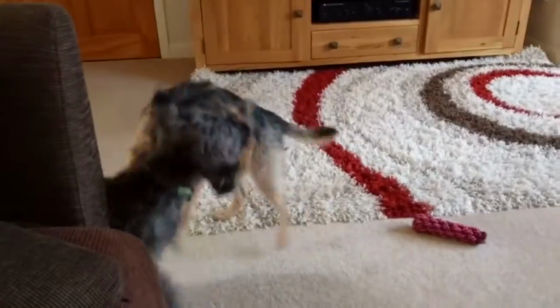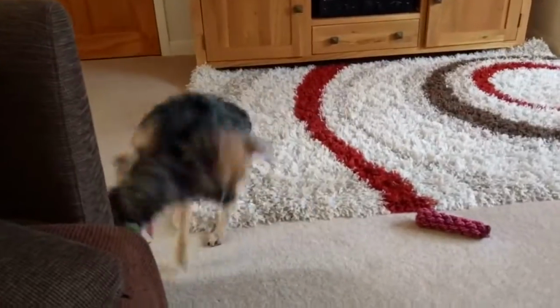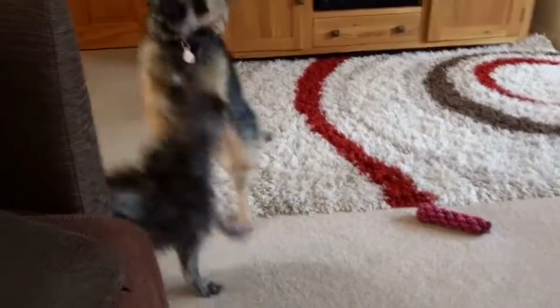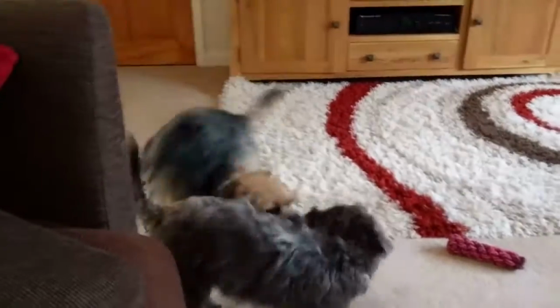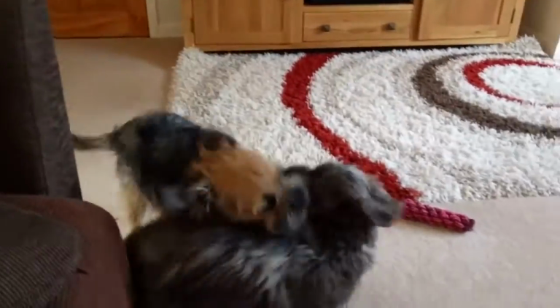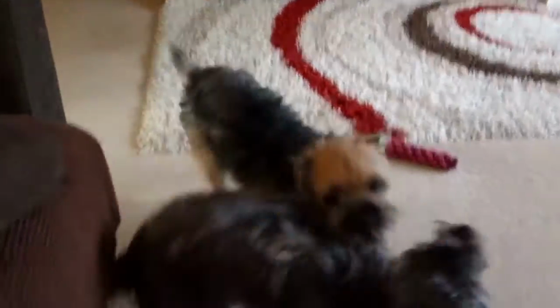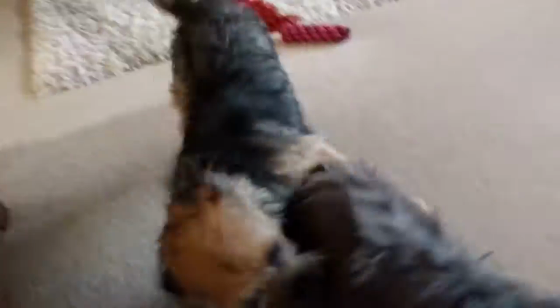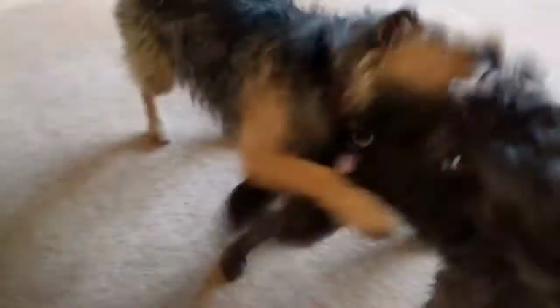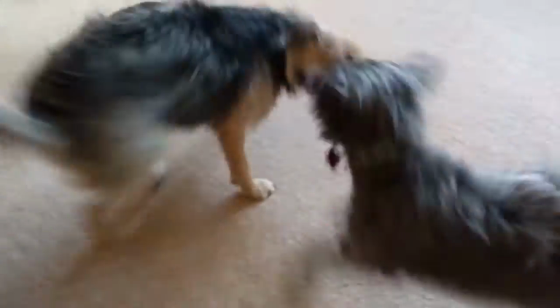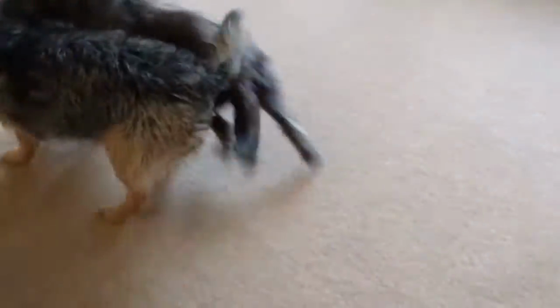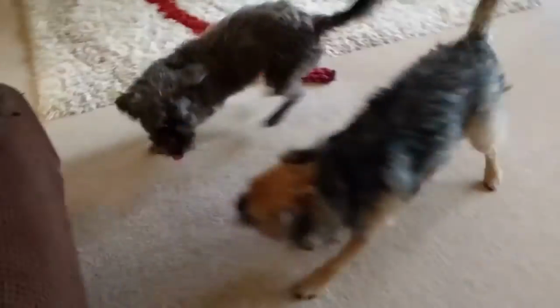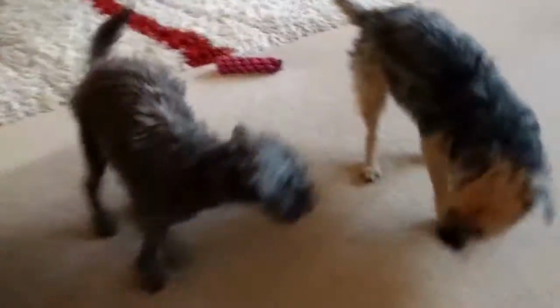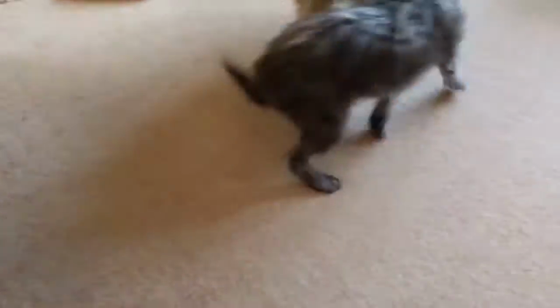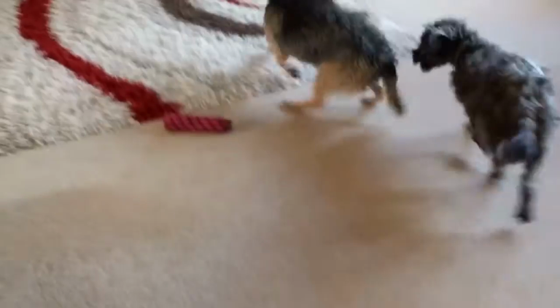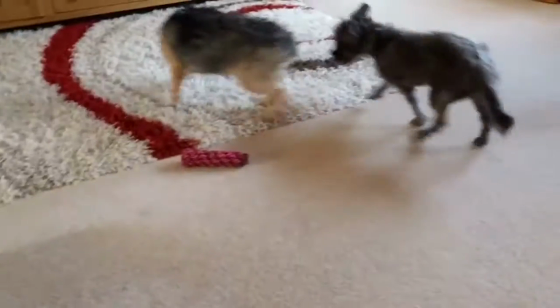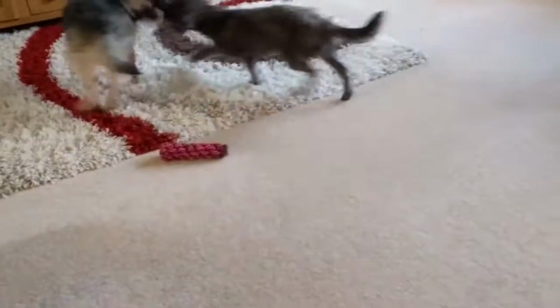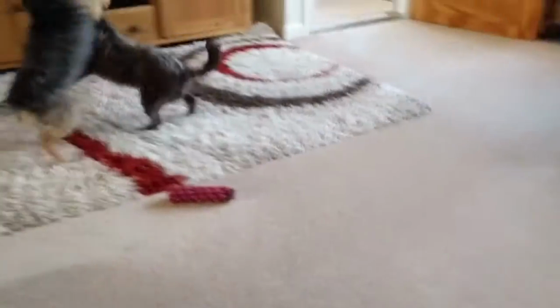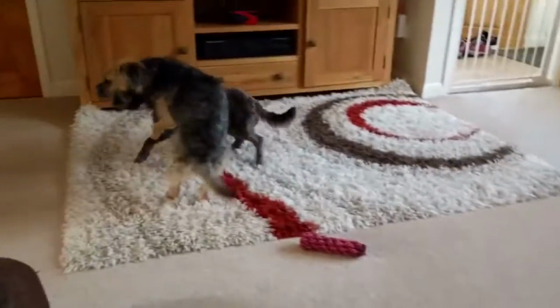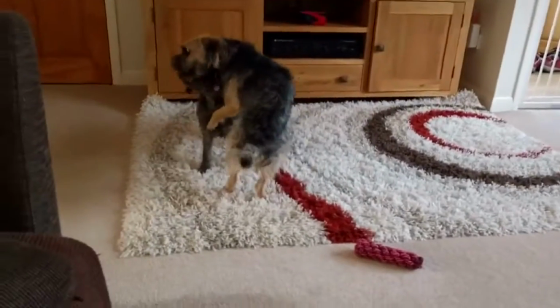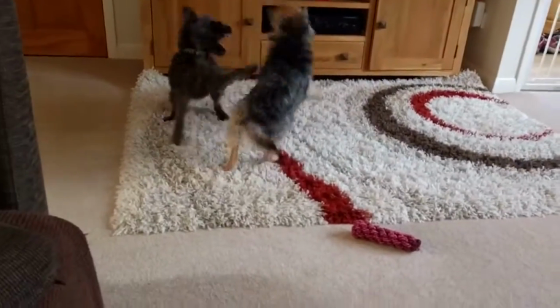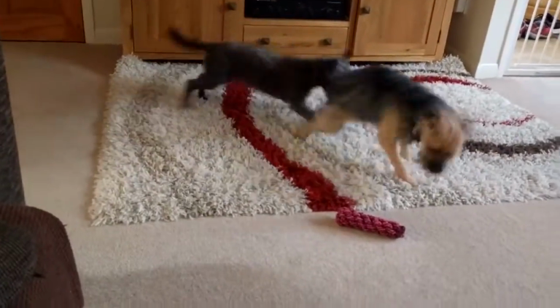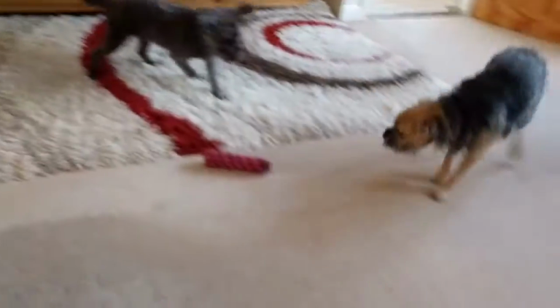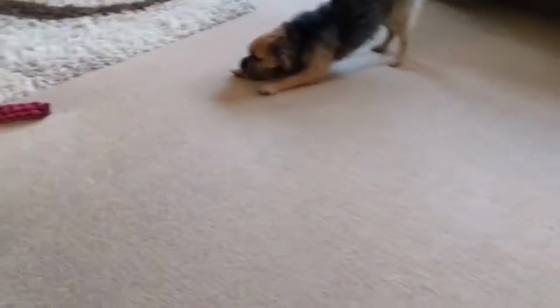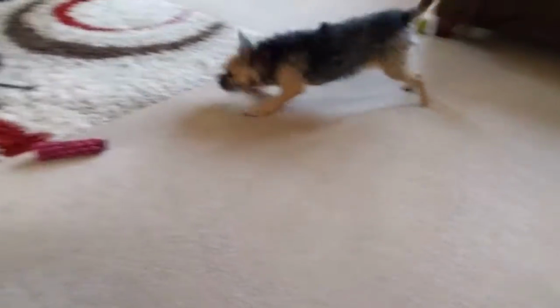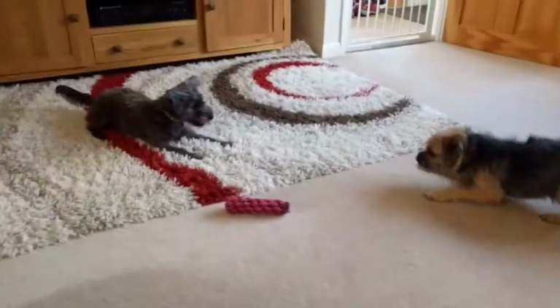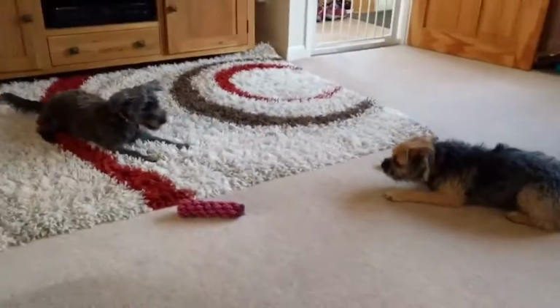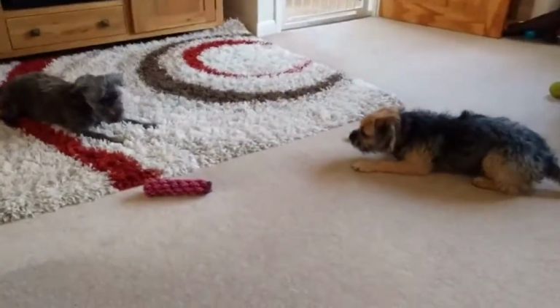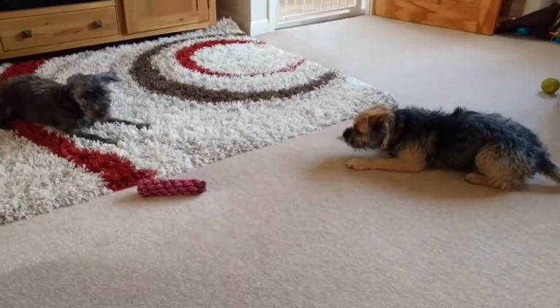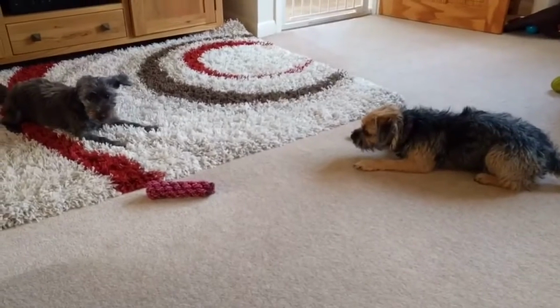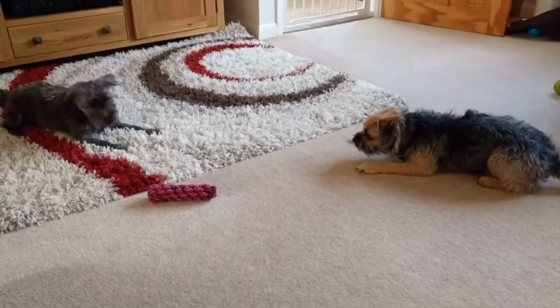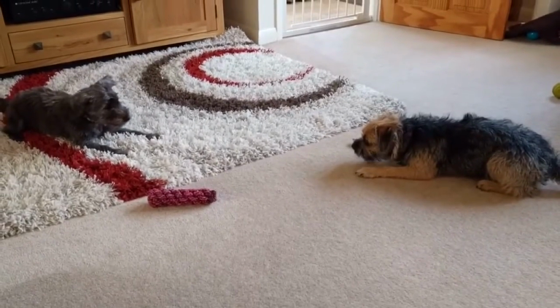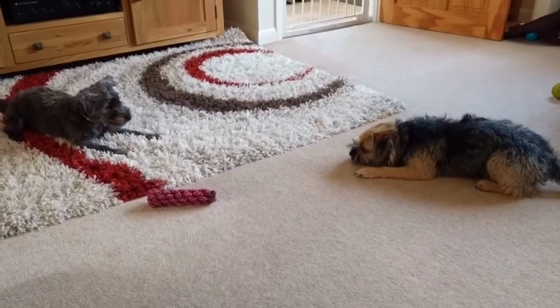They both have brilliant legwork, but Leeloo seems to be on the back foot now. And oh, it's all over the place — end of round one!